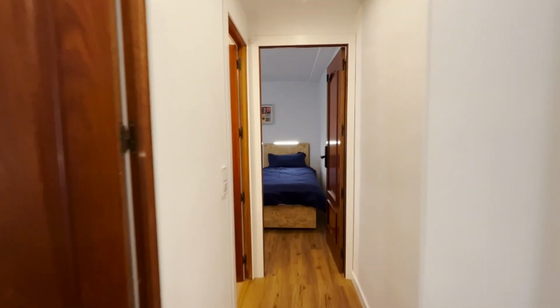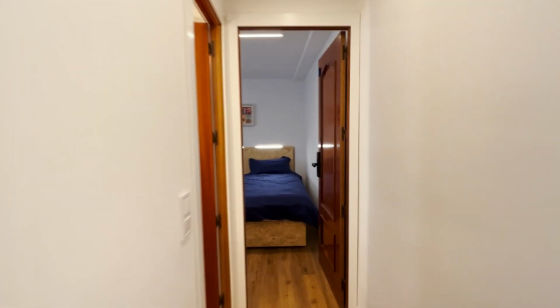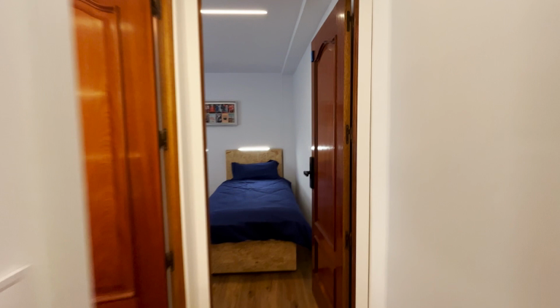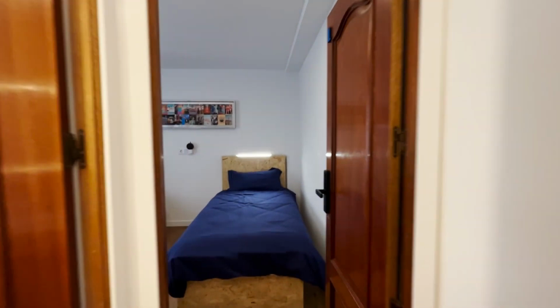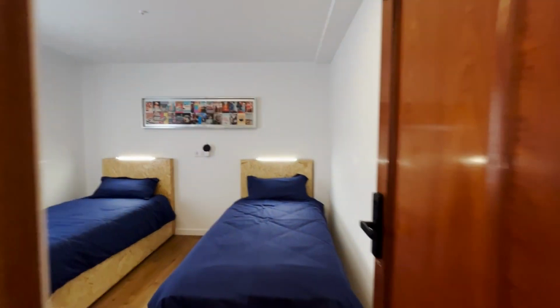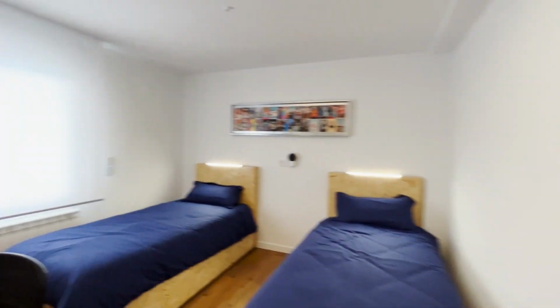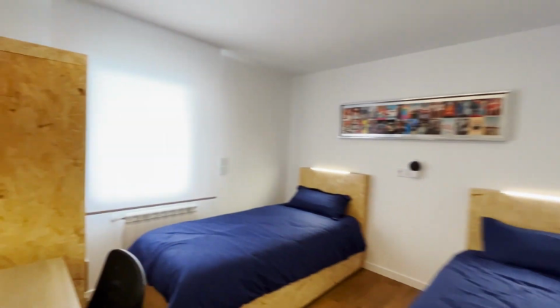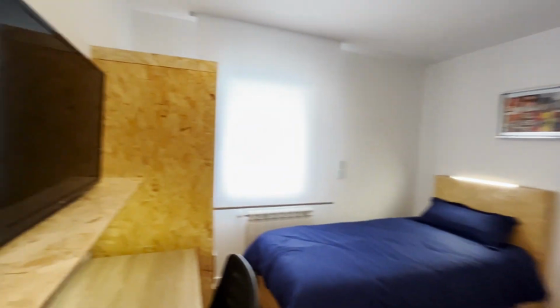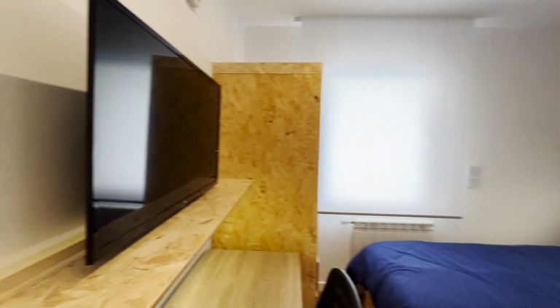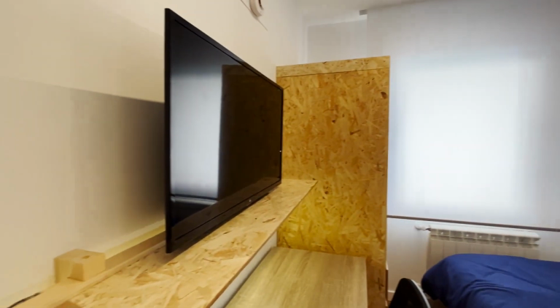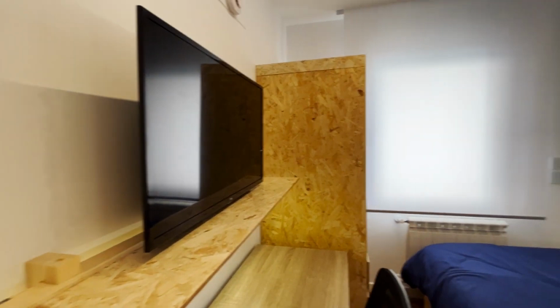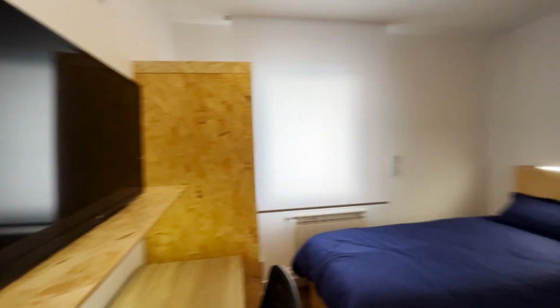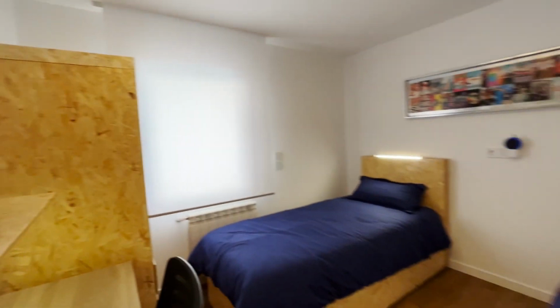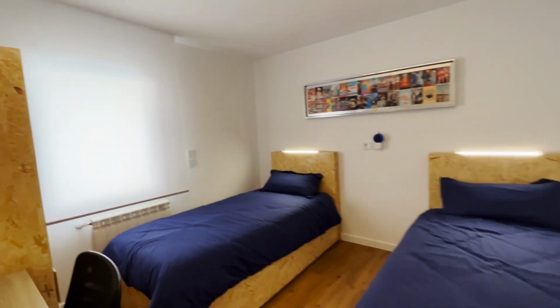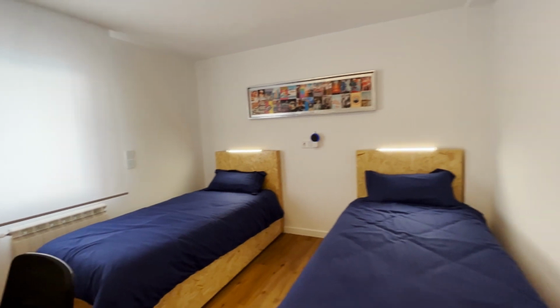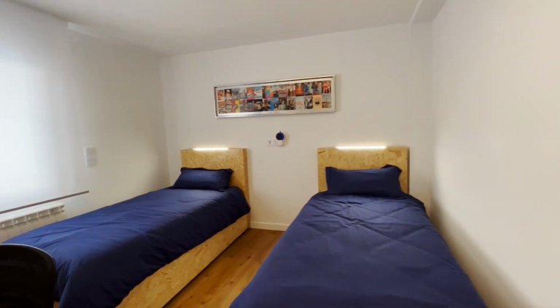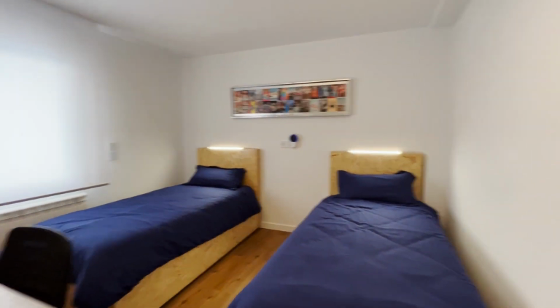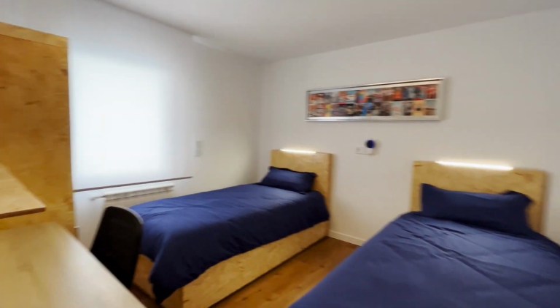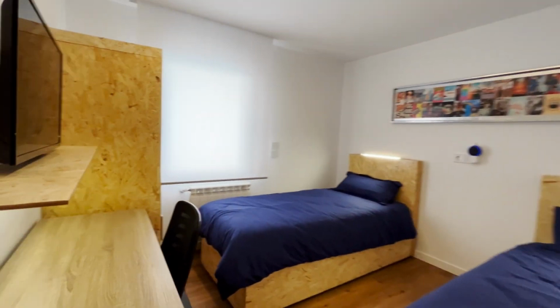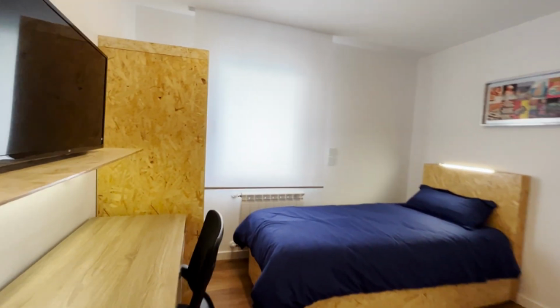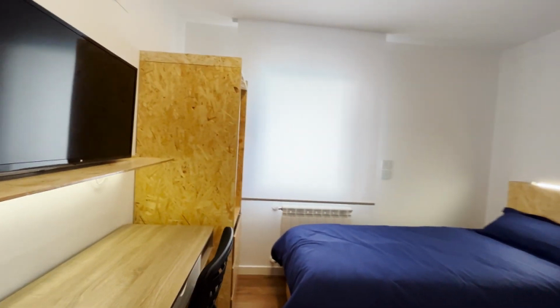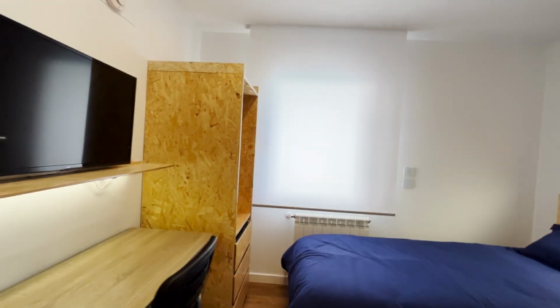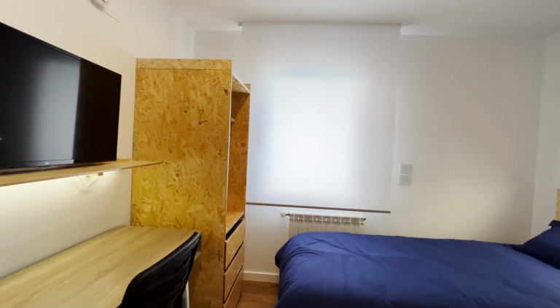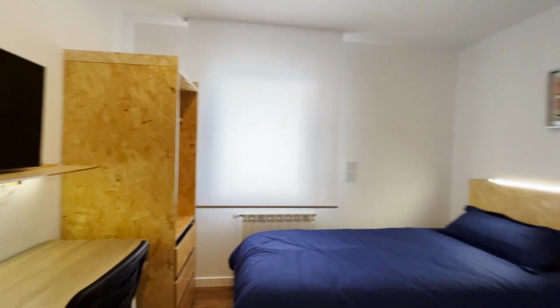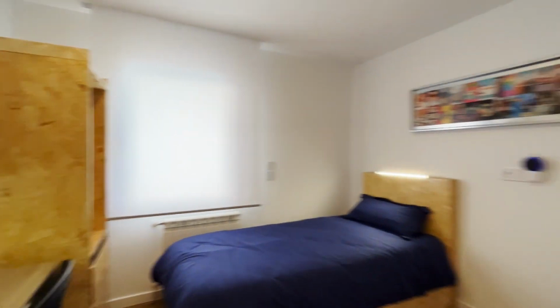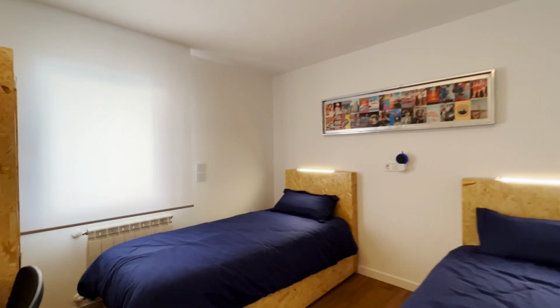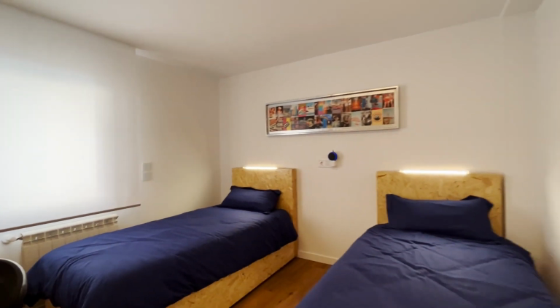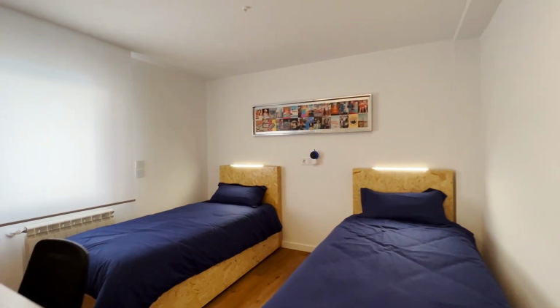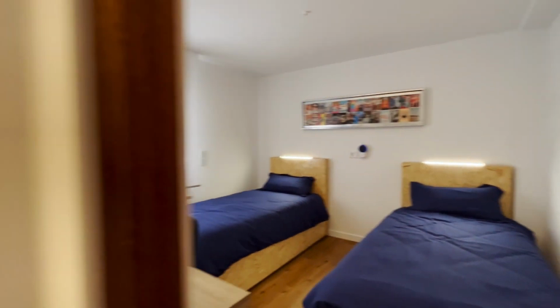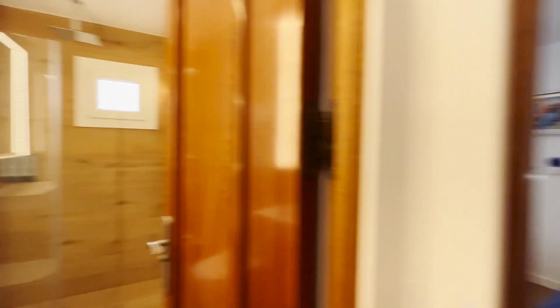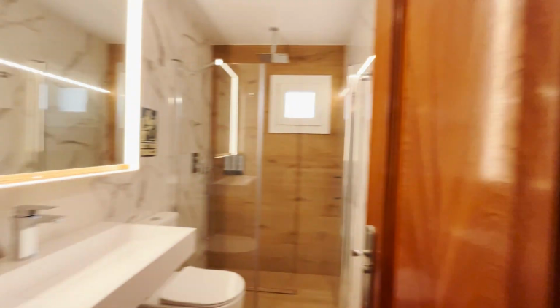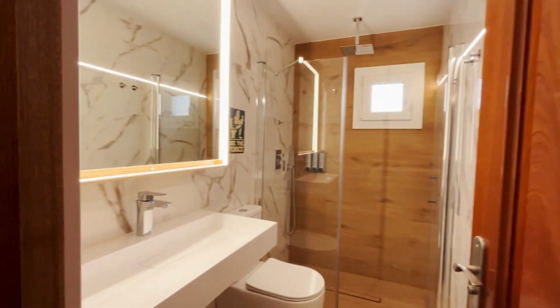The apartment is all connected to Alexa. That's the first bedroom with two single beds, a desk, and wardrobe. Continue to the common bathroom.